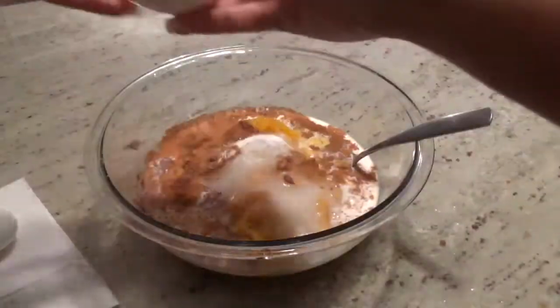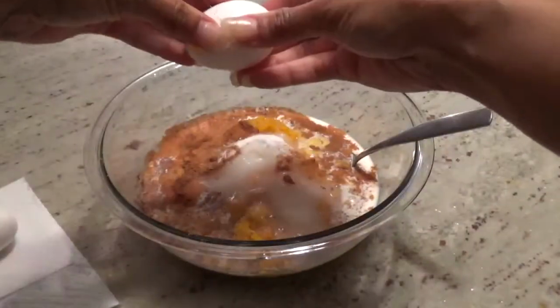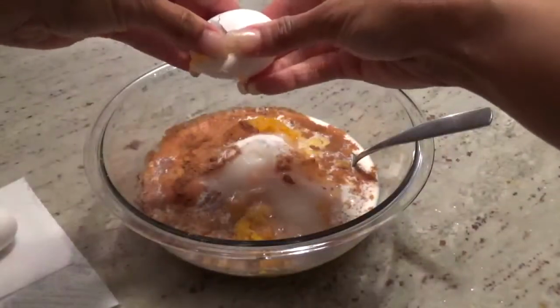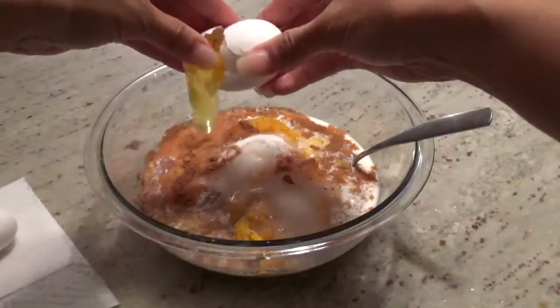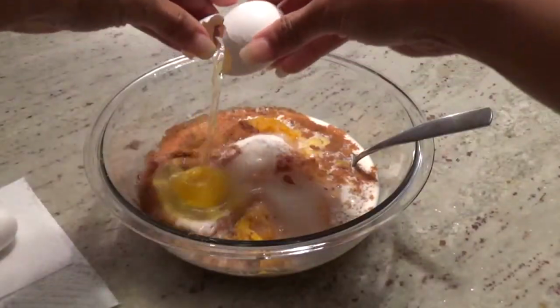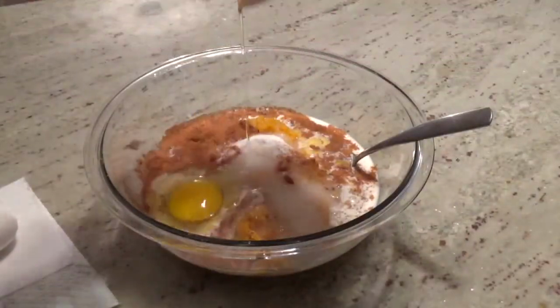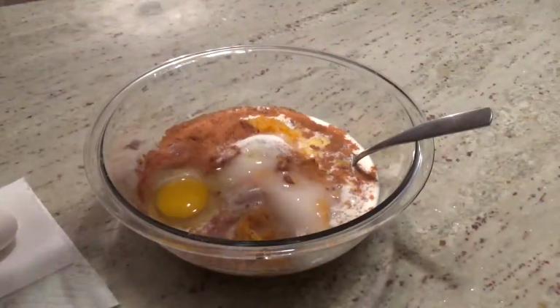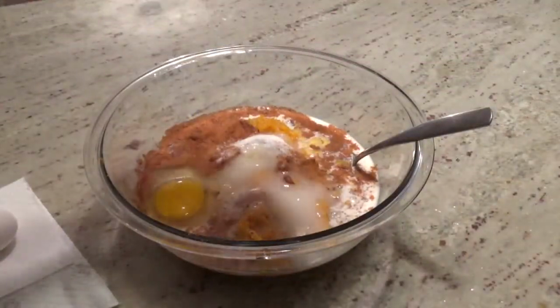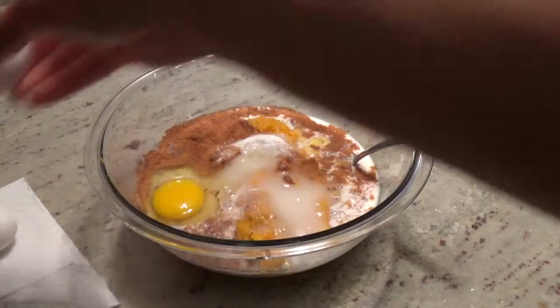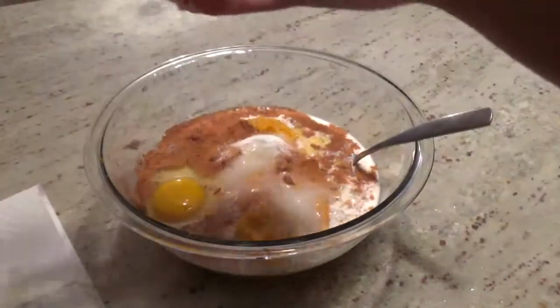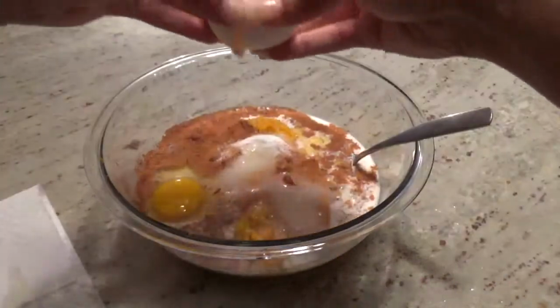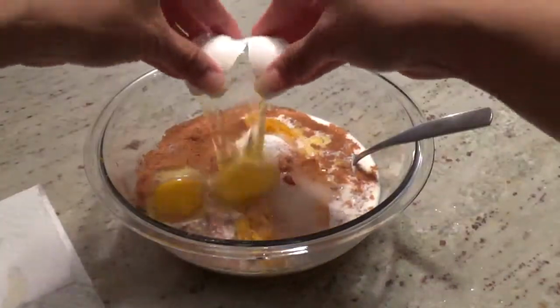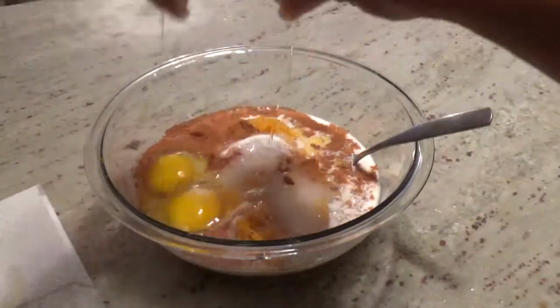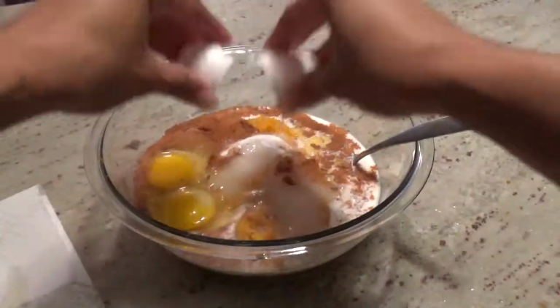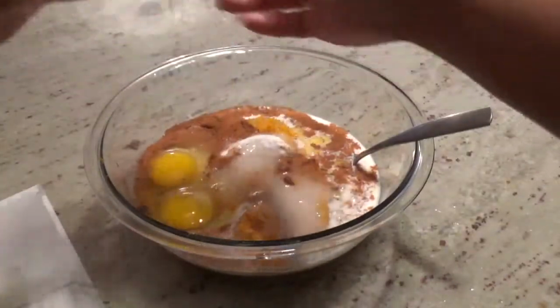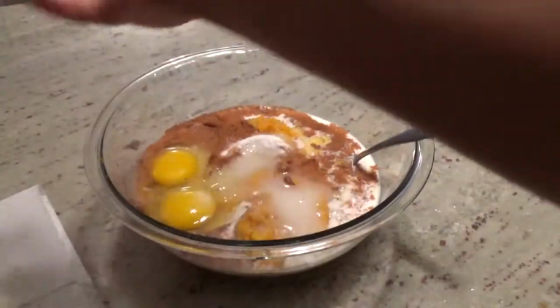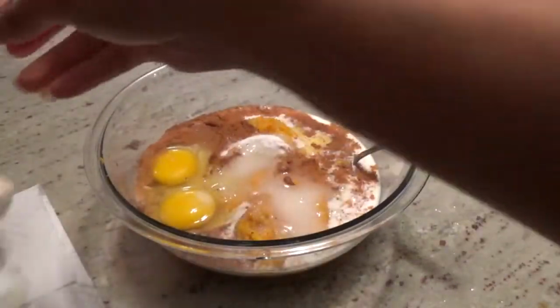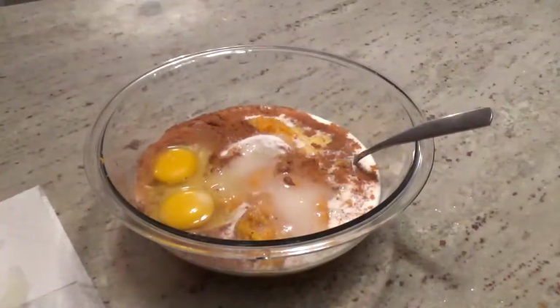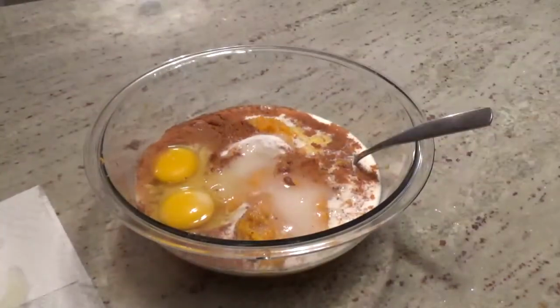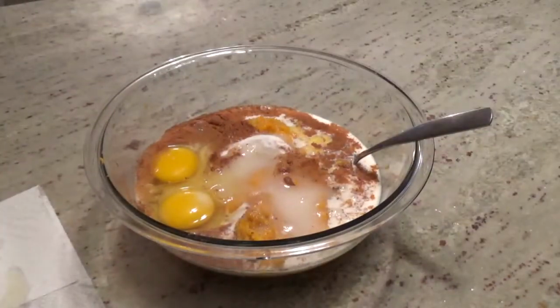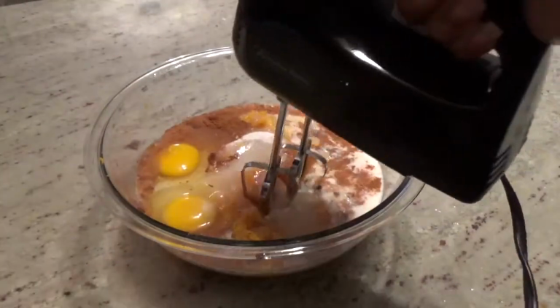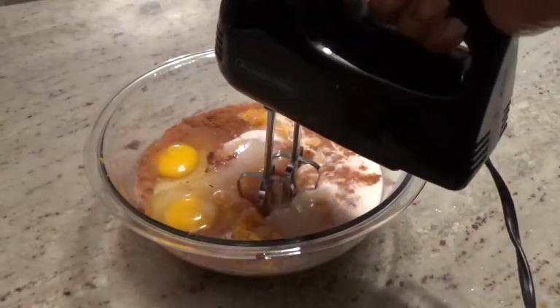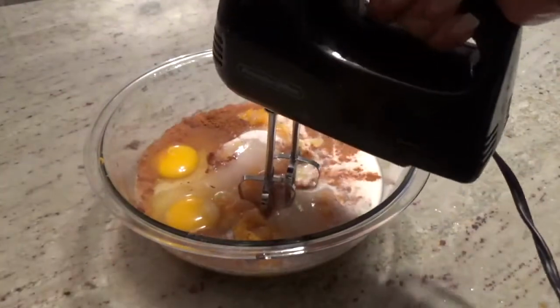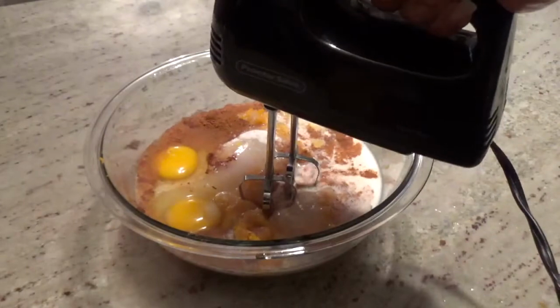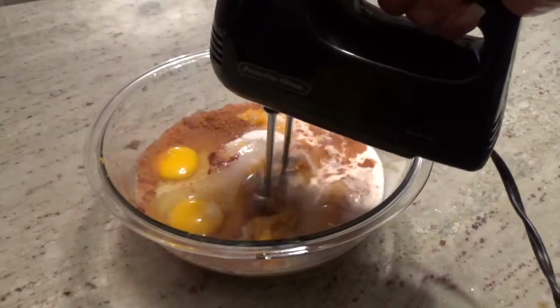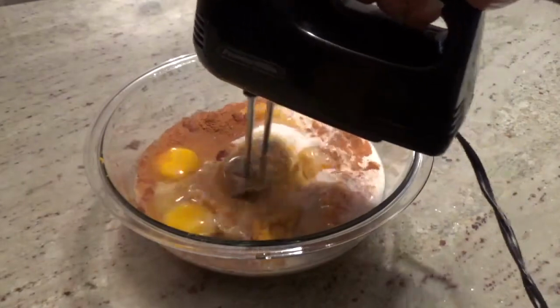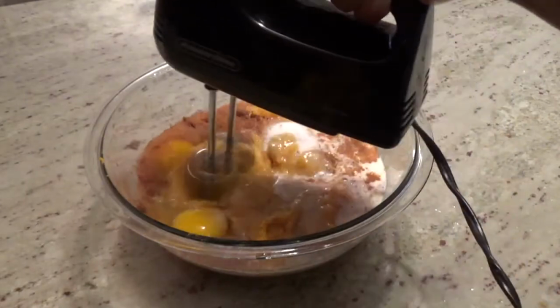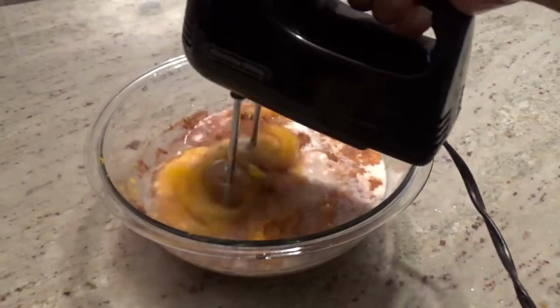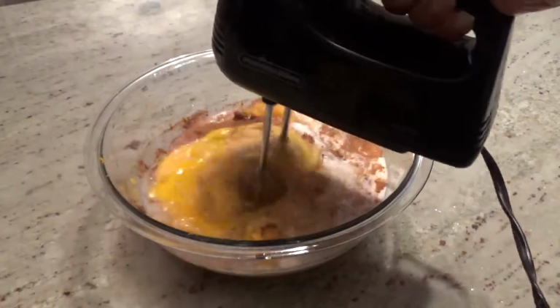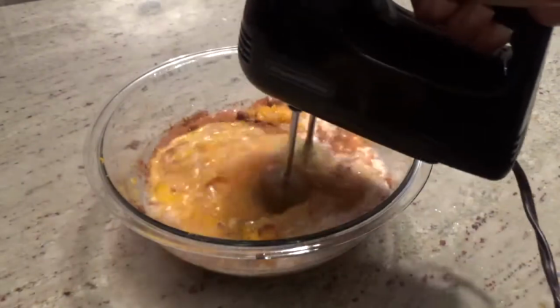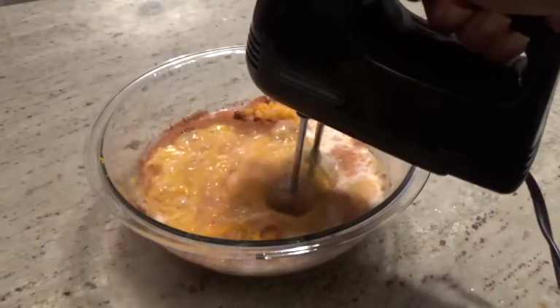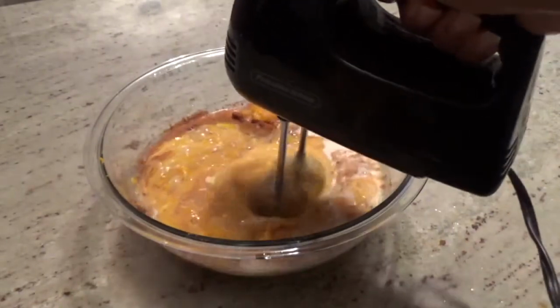Then add in two eggs, and use a beater to blend everything together and make the mixture nice and smooth.